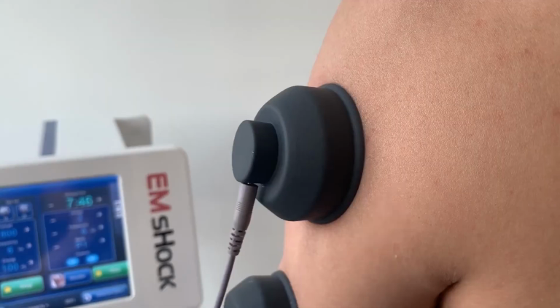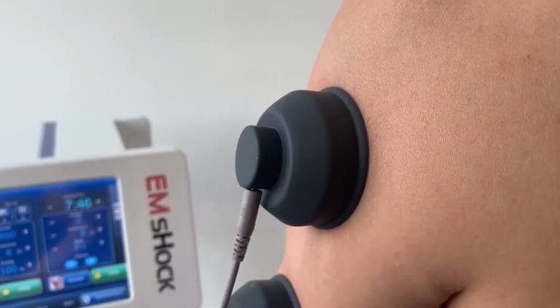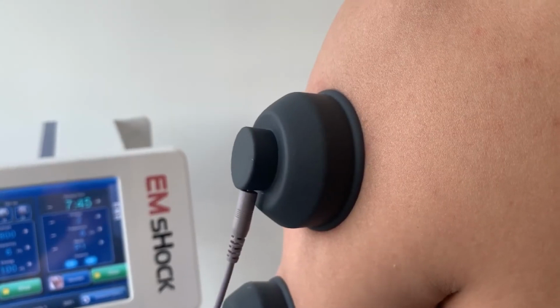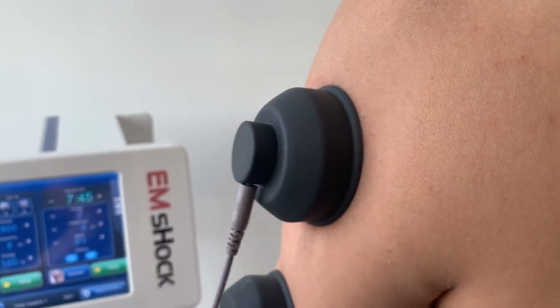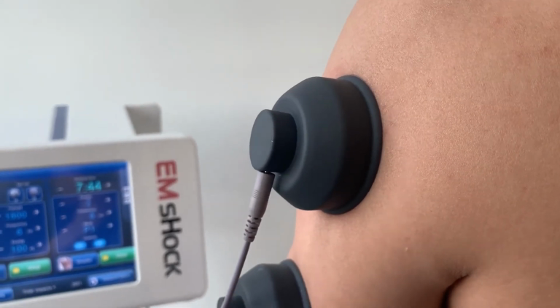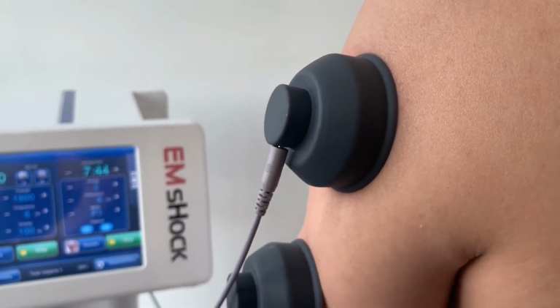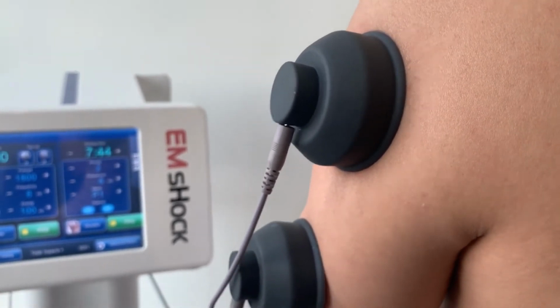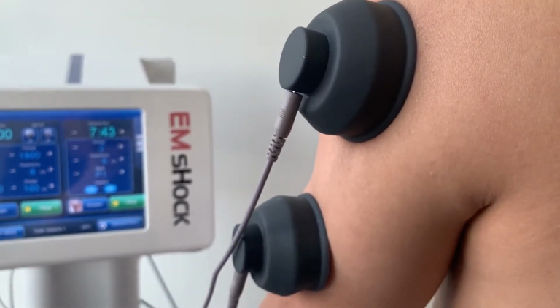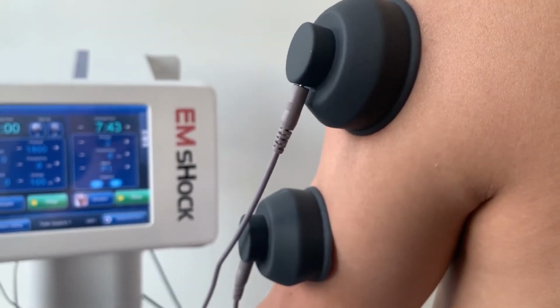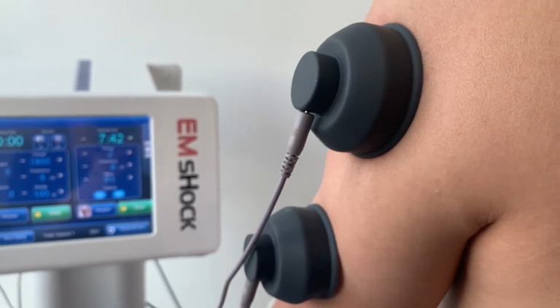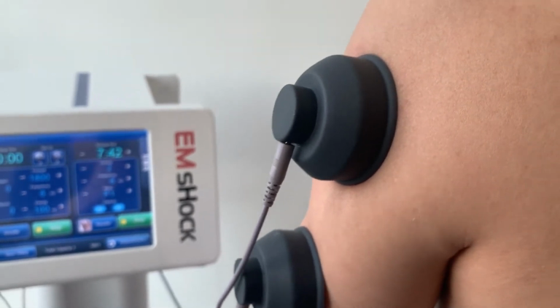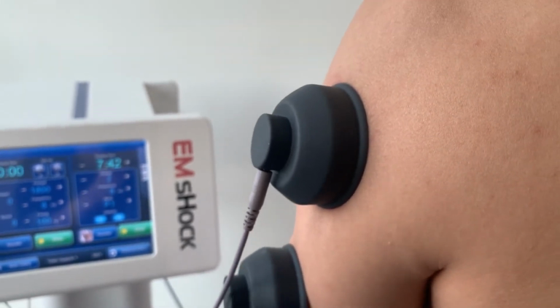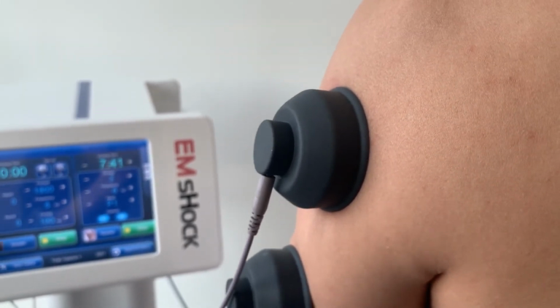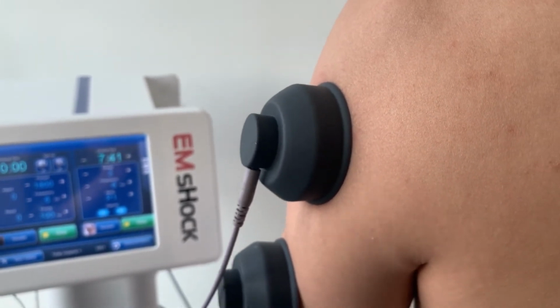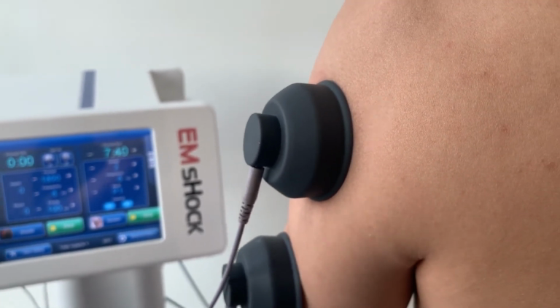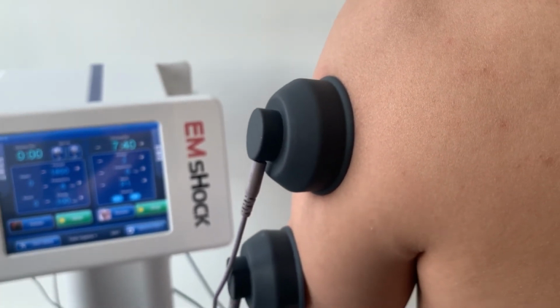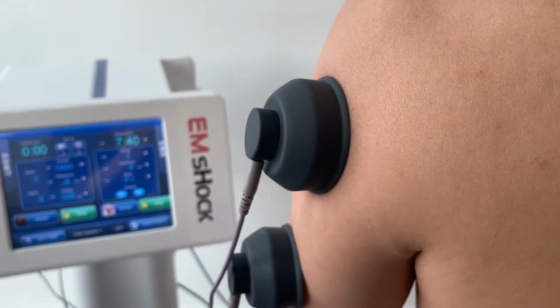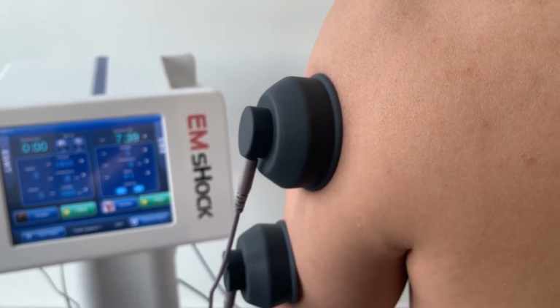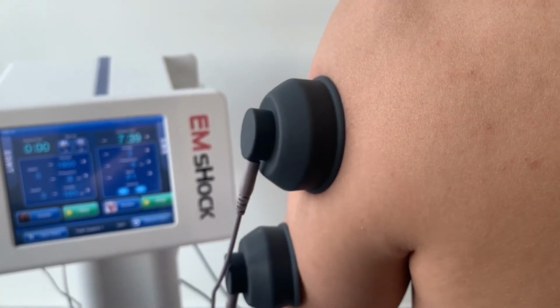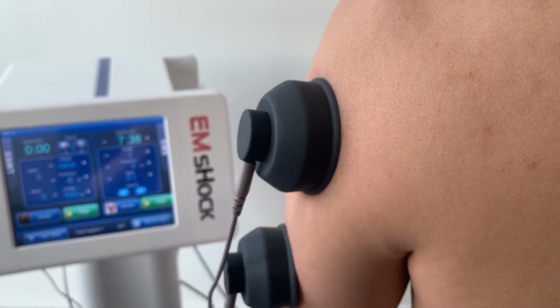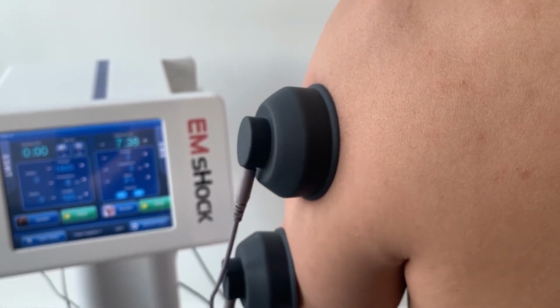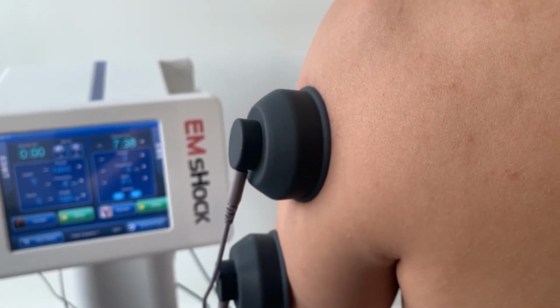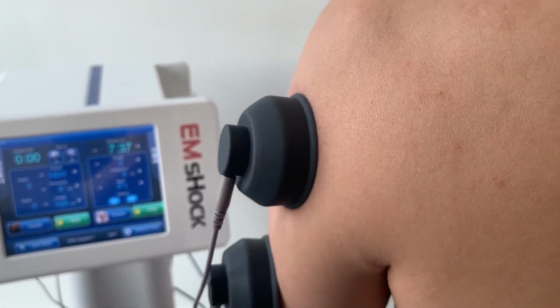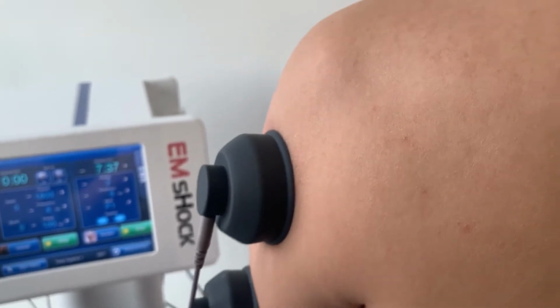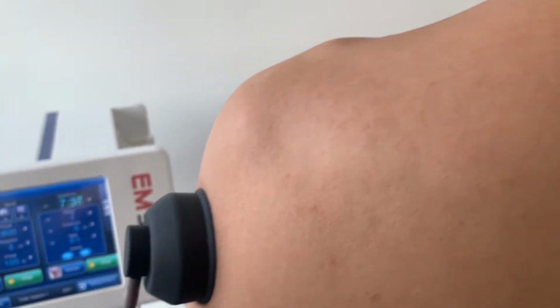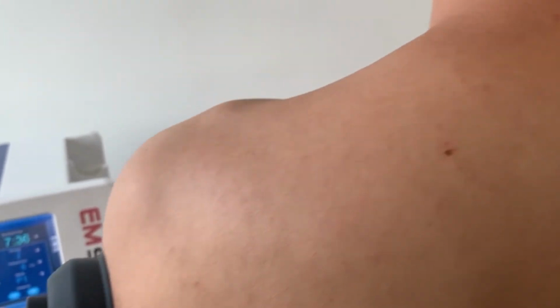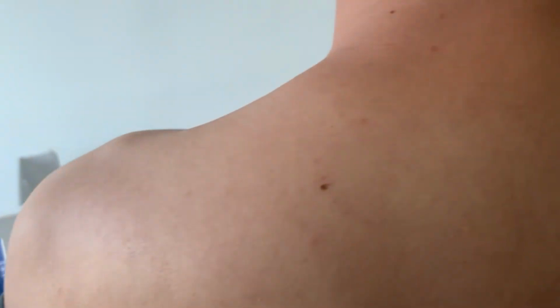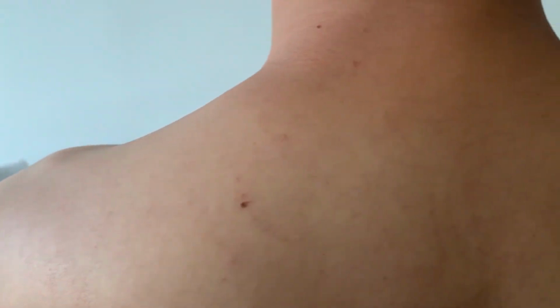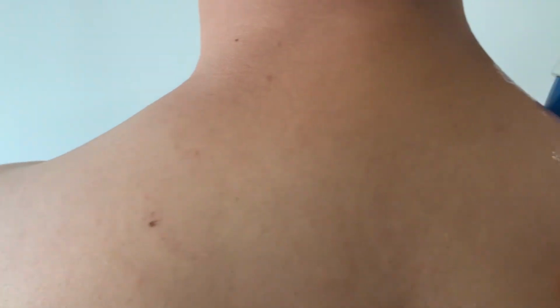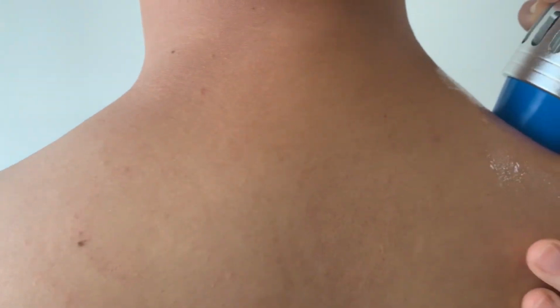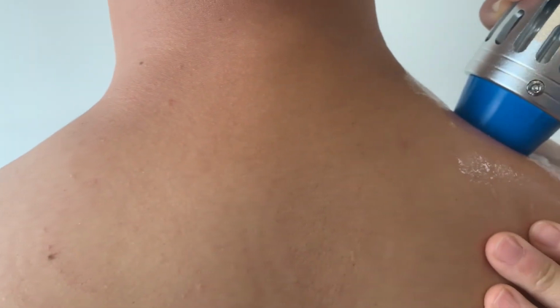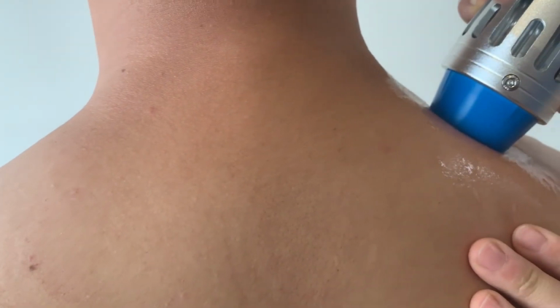While the EMS is working, we can use the shock wave at the same time to treat other body parts. Choose shoulder, set seven parameters, and let's start.